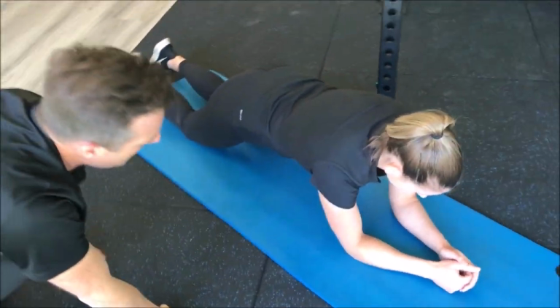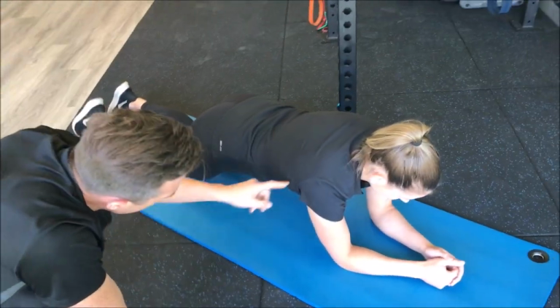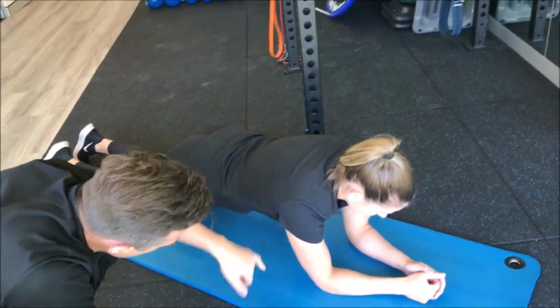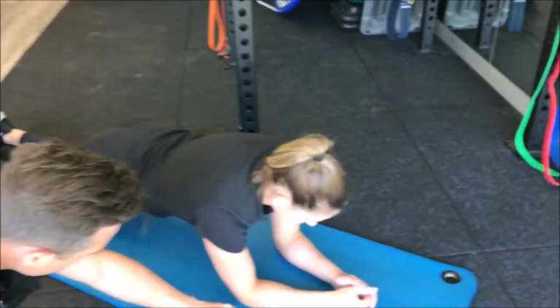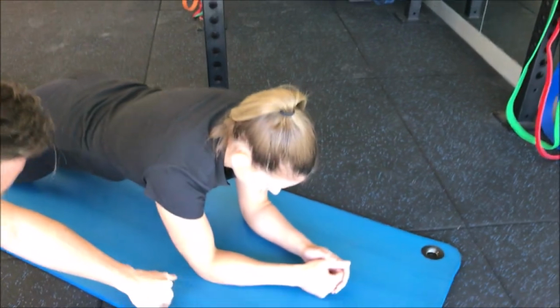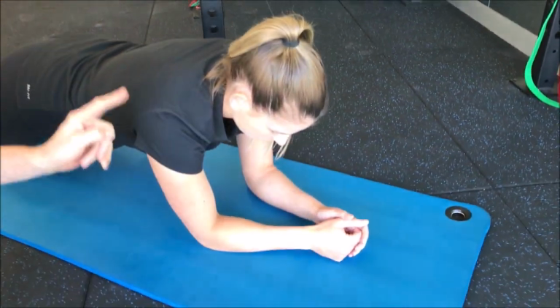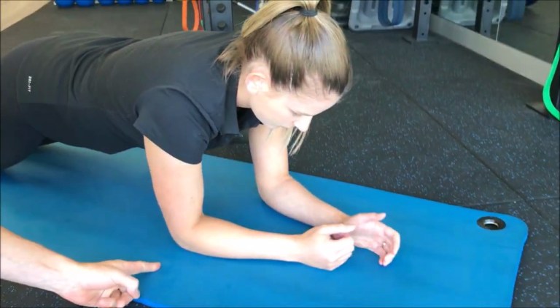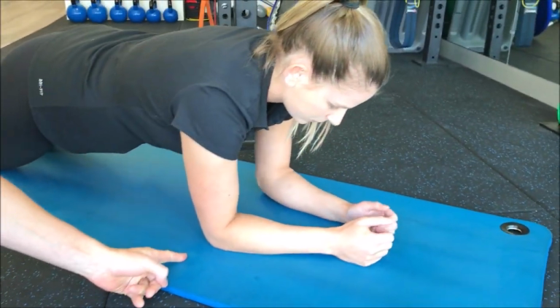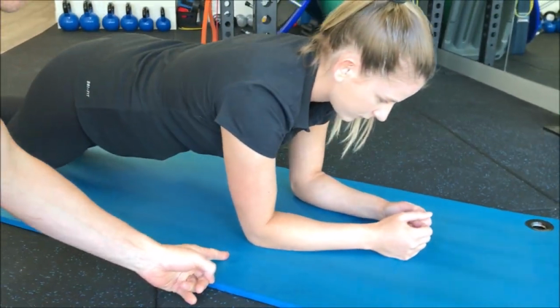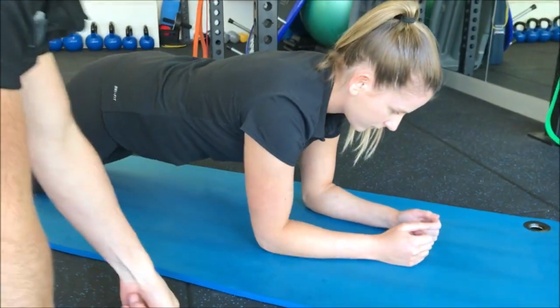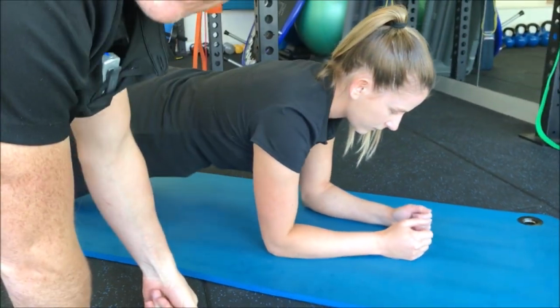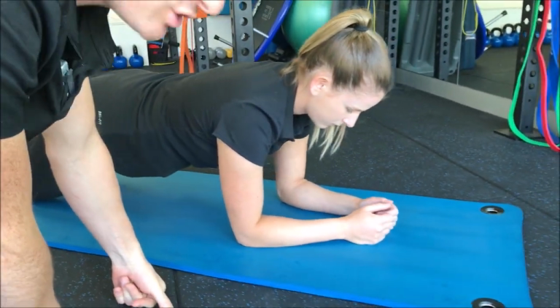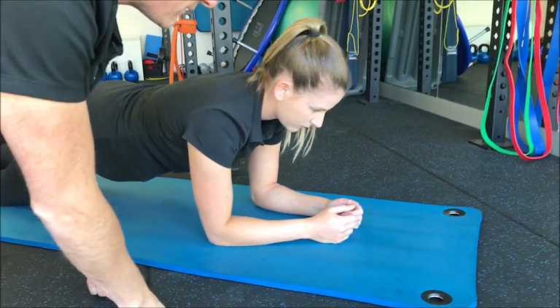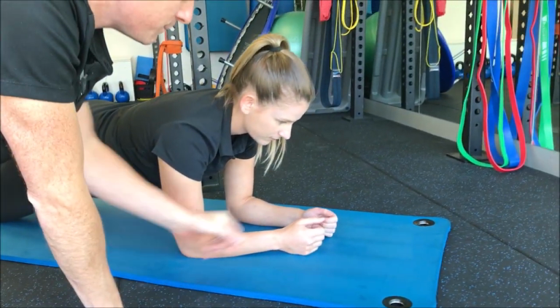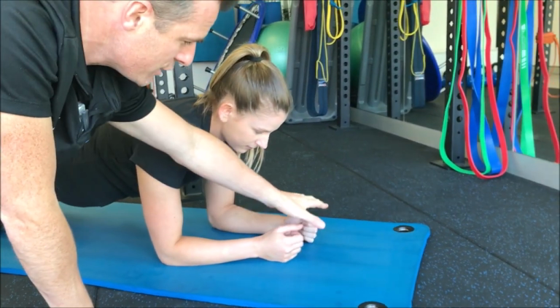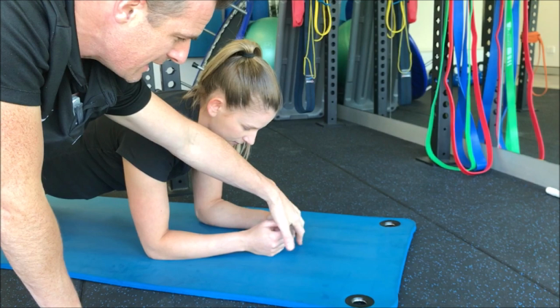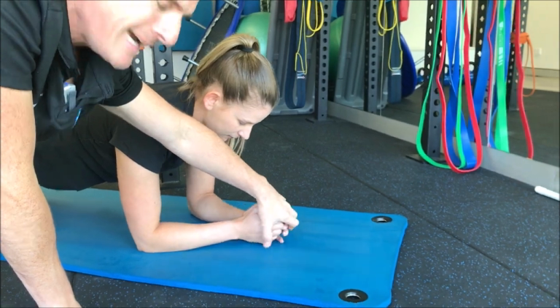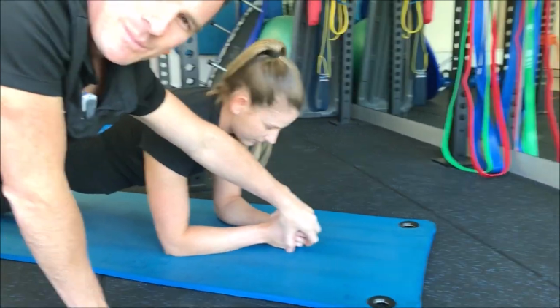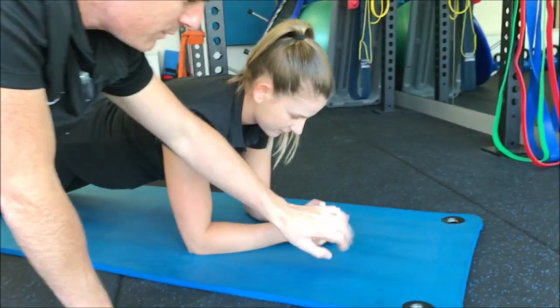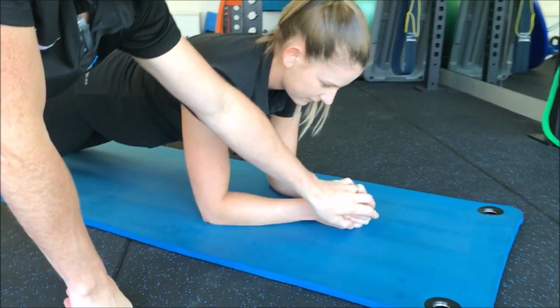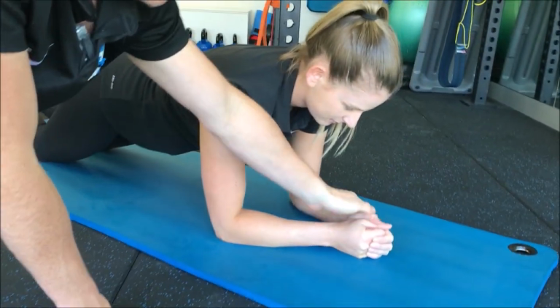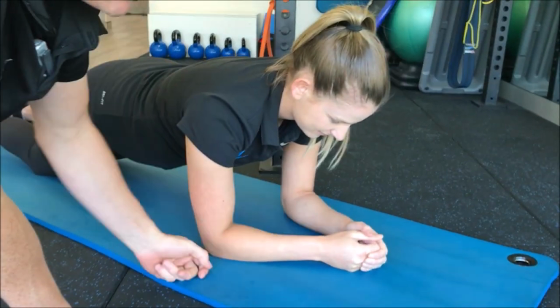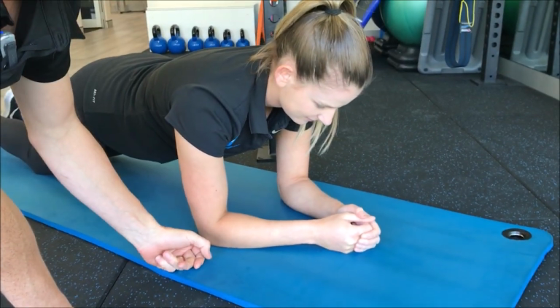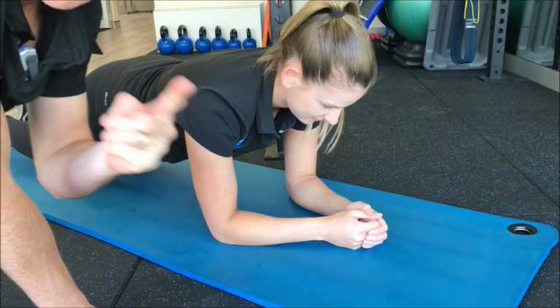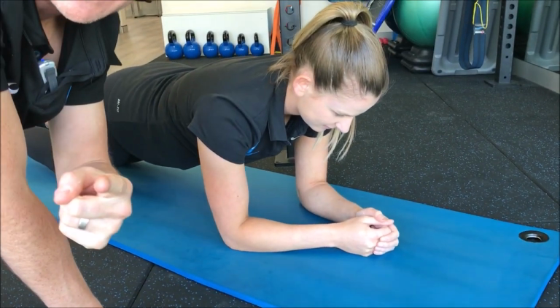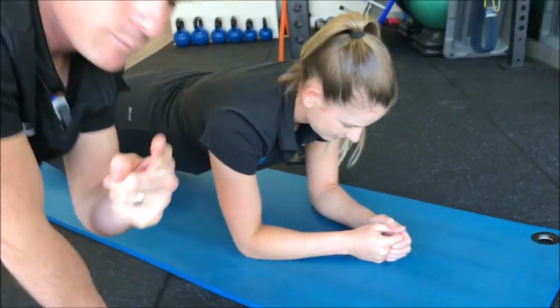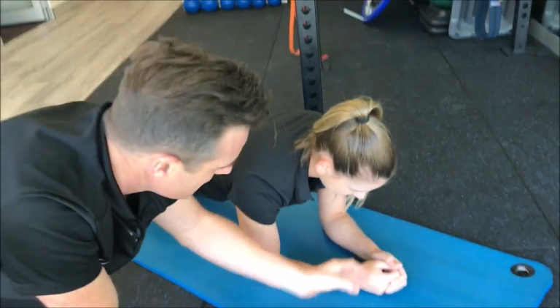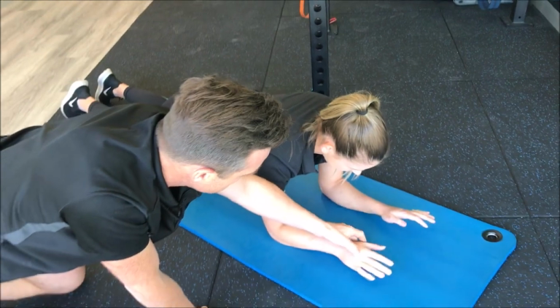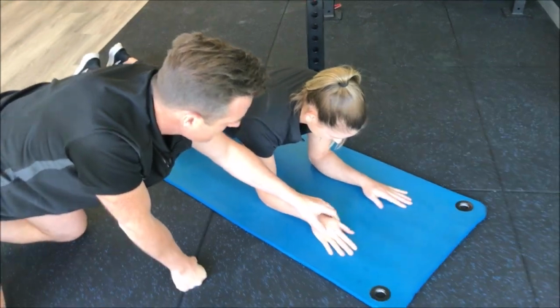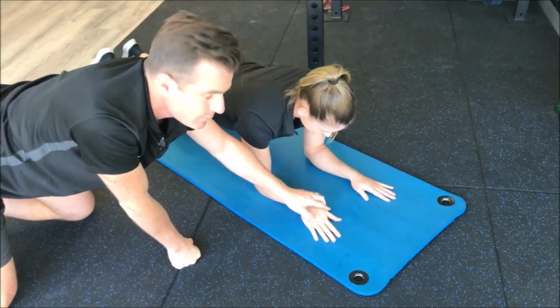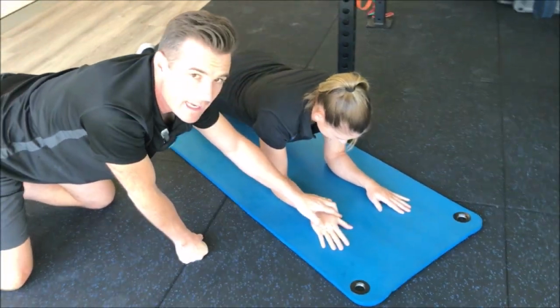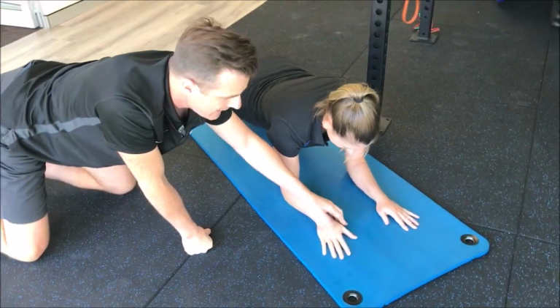We've also got to get her elbows back under her shoulders a little bit more, and then we've got to stop the cheating. Most people want to cheat to gain stability — when they do that they connect and gain stability. We've got to stop that cheating, so this is way harder.